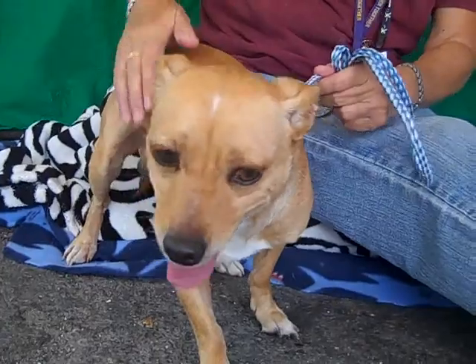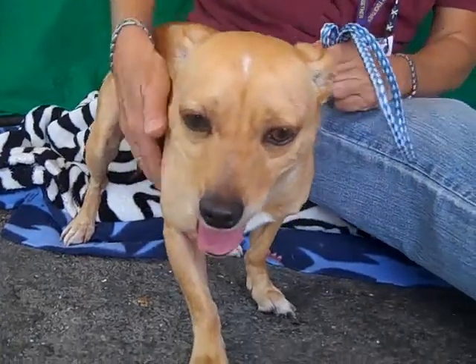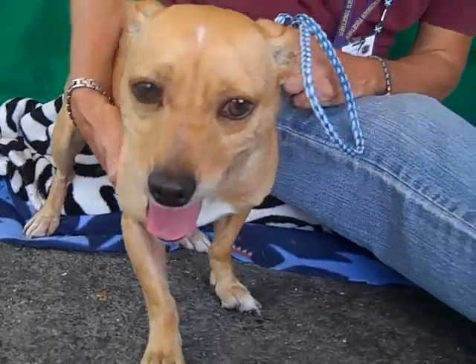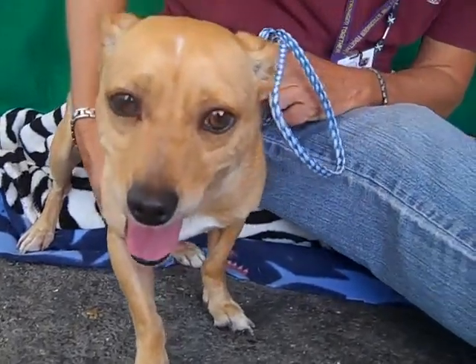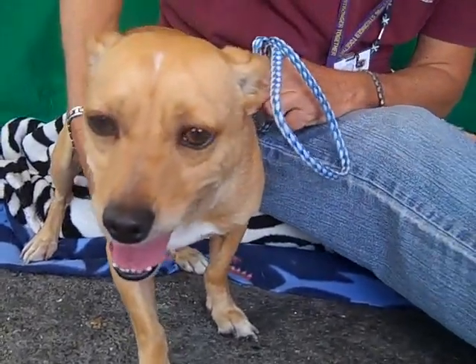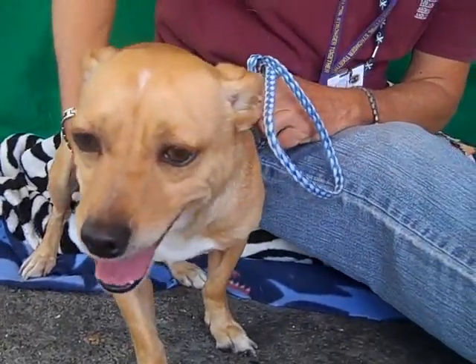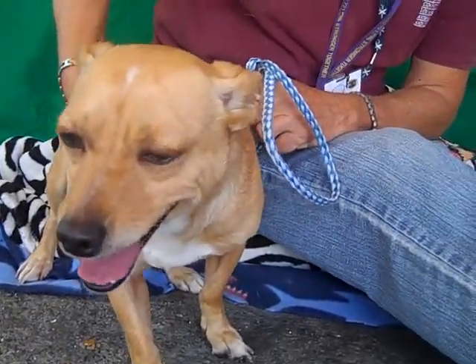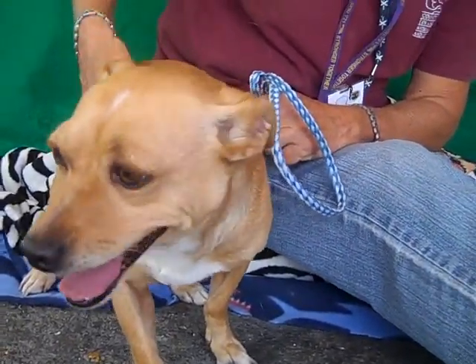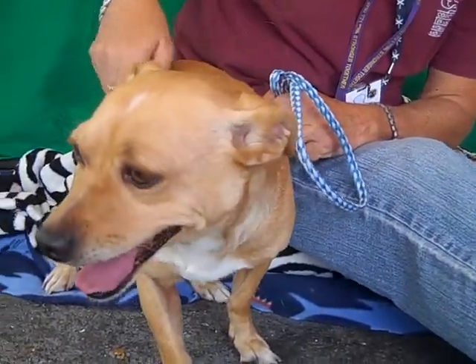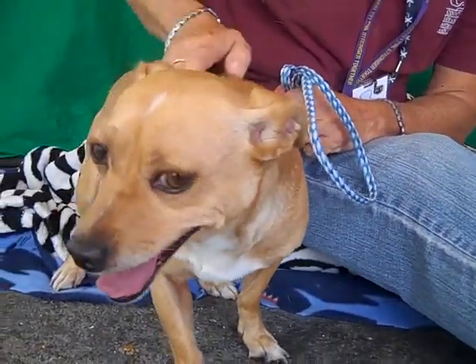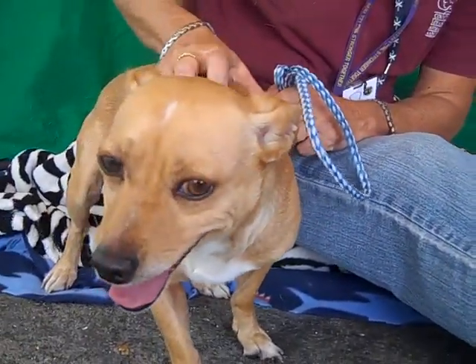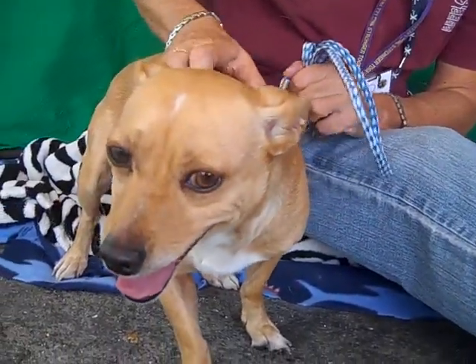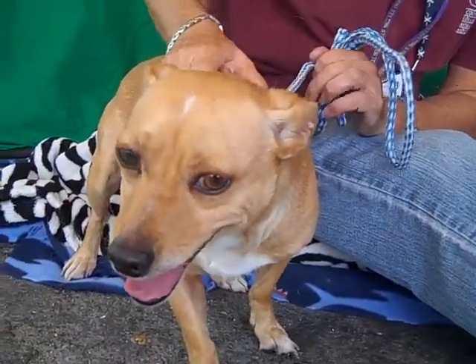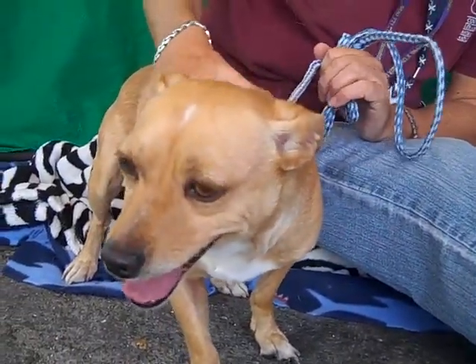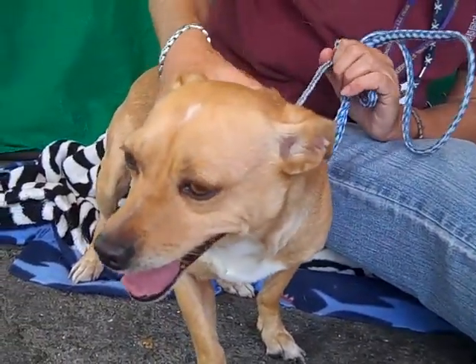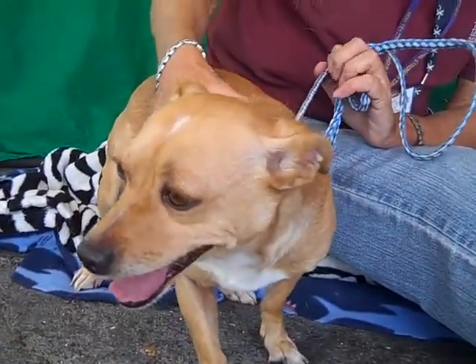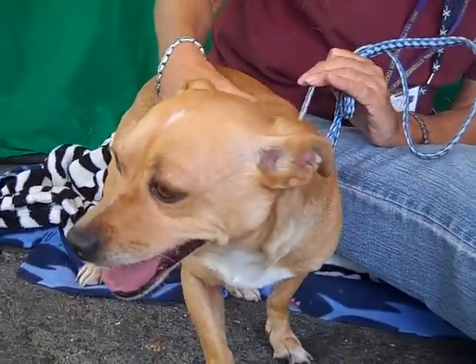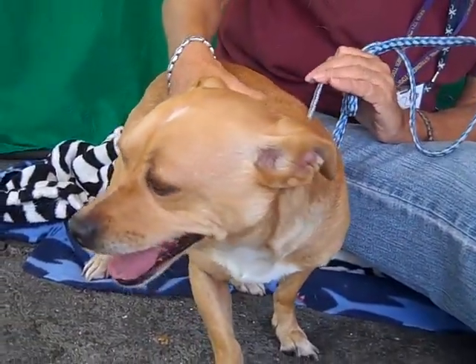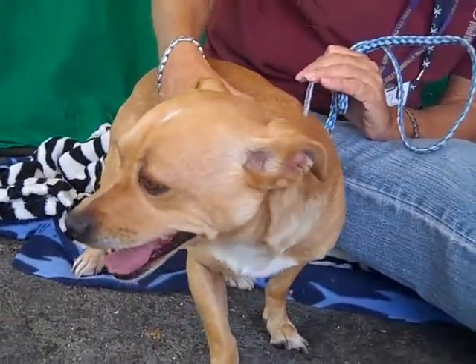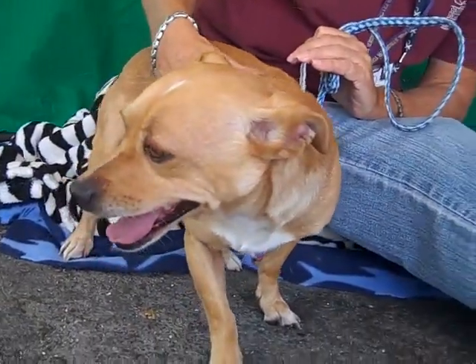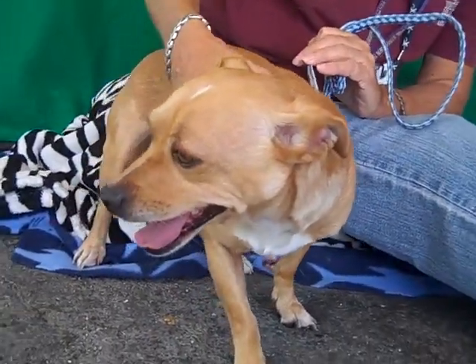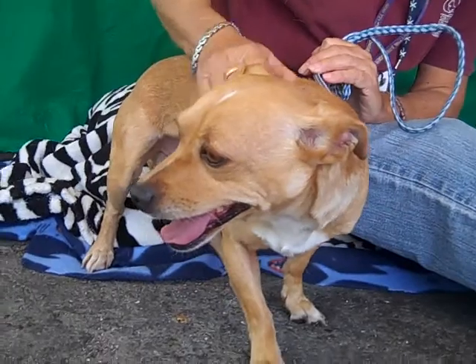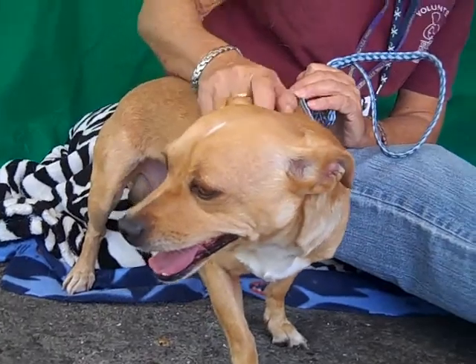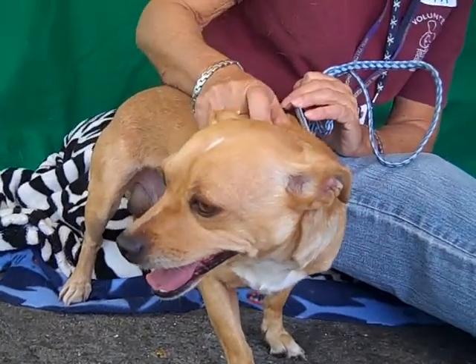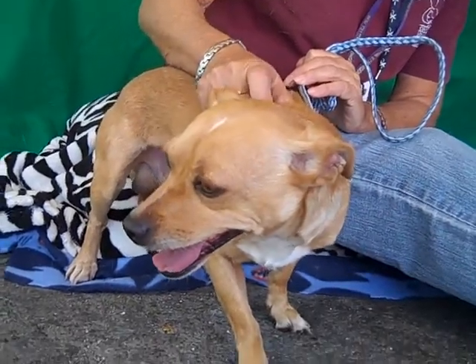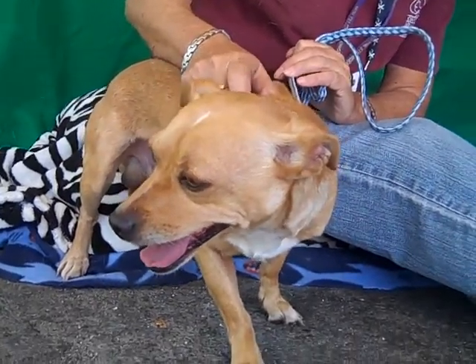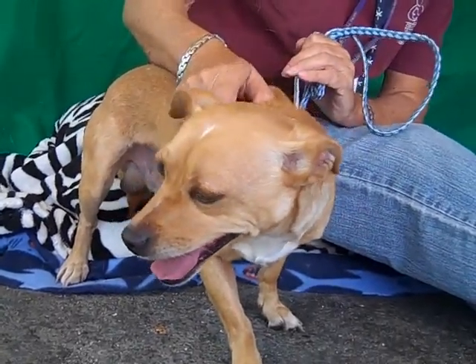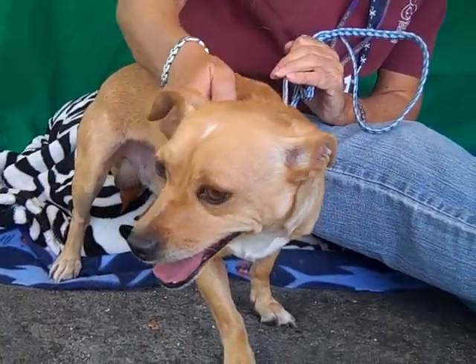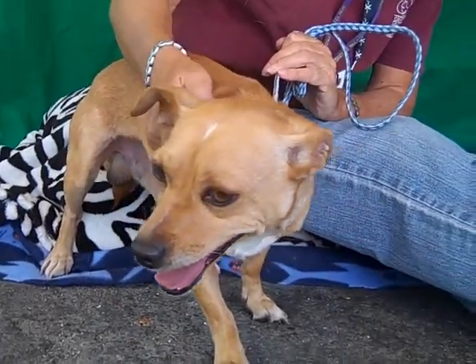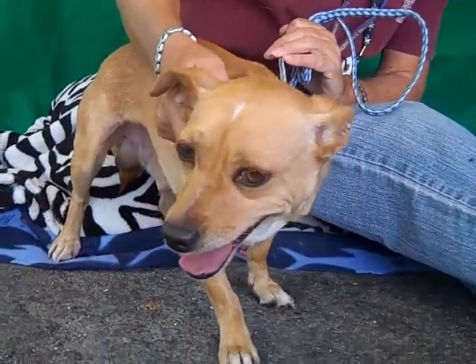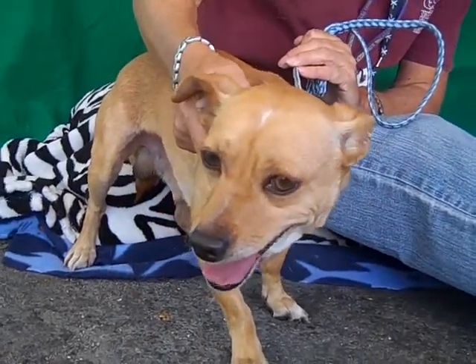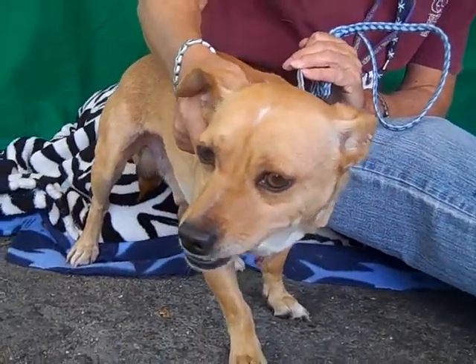Come on down and meet this cutie, Benjamin Button, today at the Baldwin Park shelter, and you can take this guy home with you. Bye, Benjamin Button, my little doxy friend.